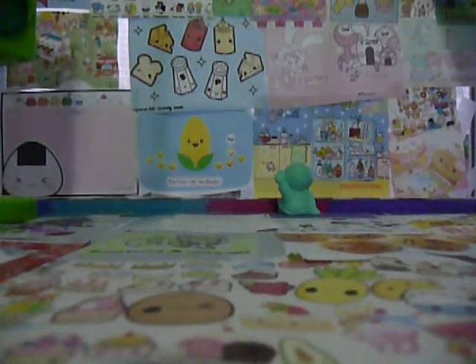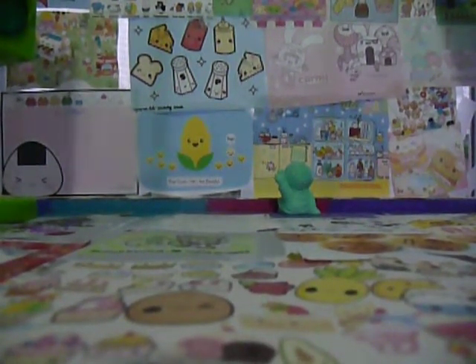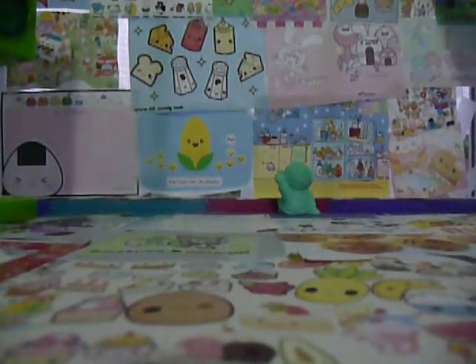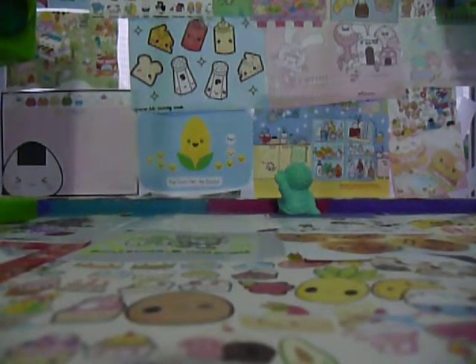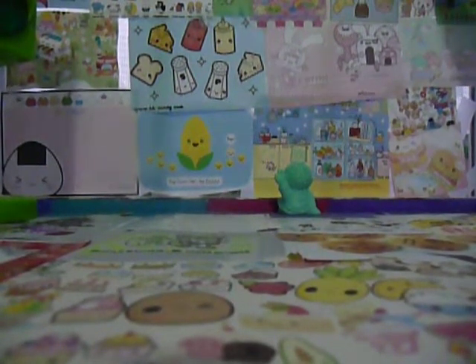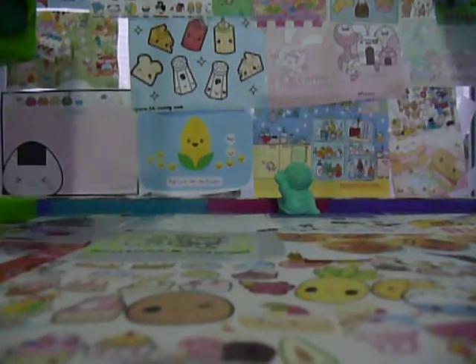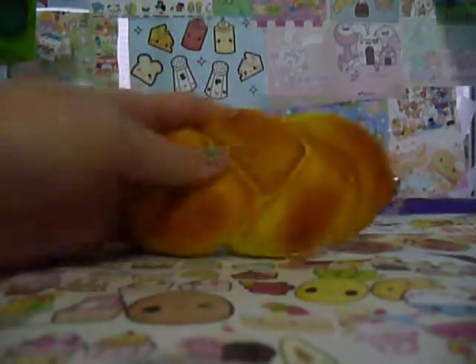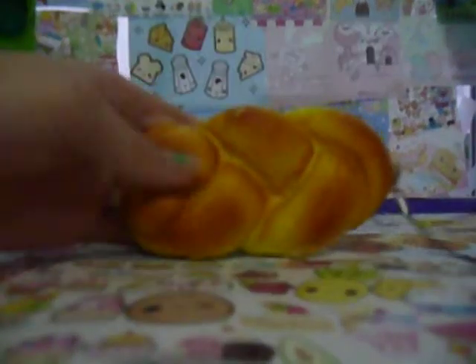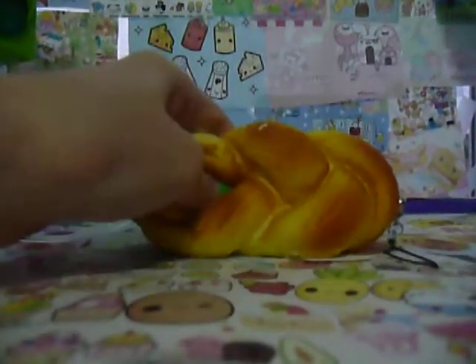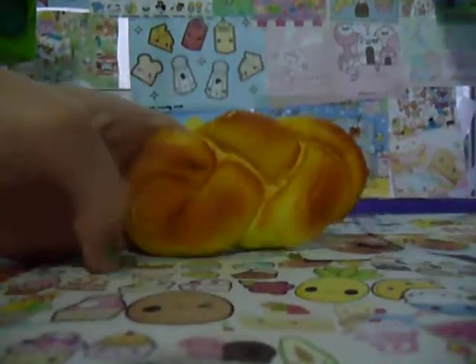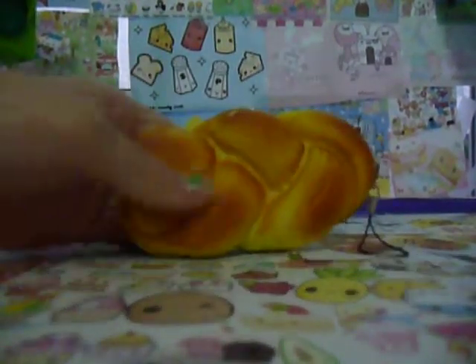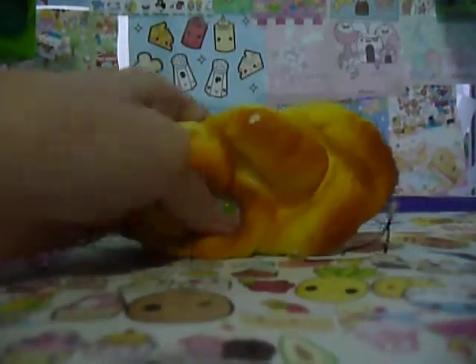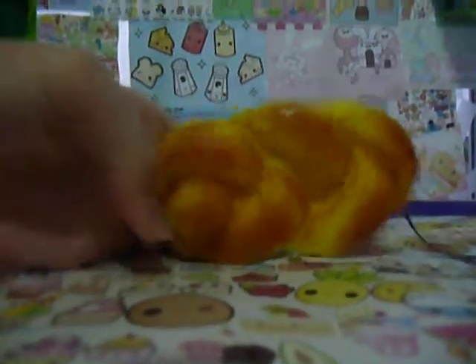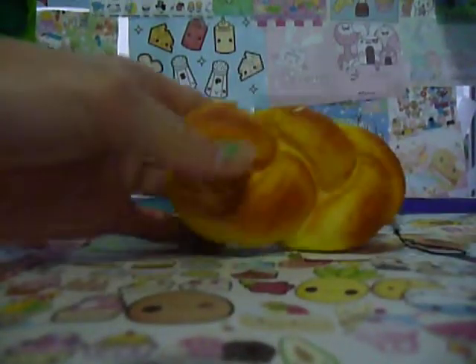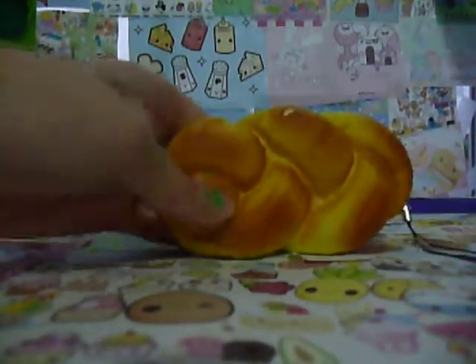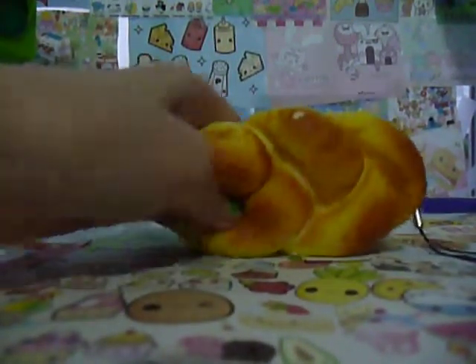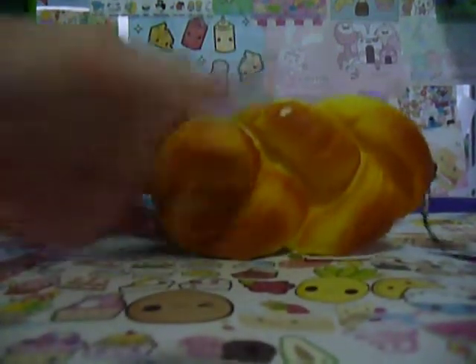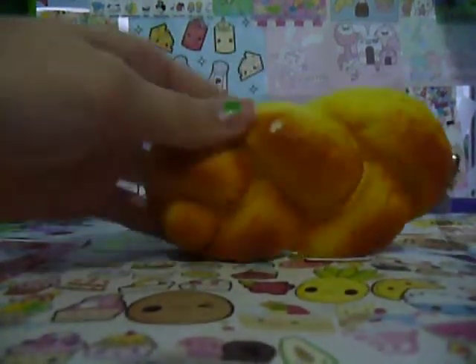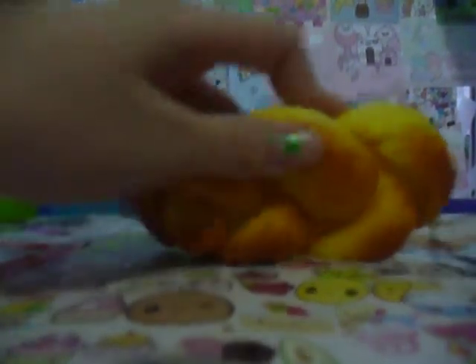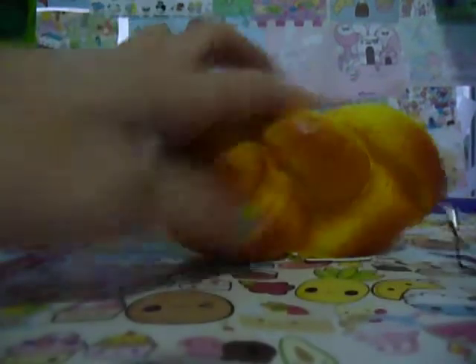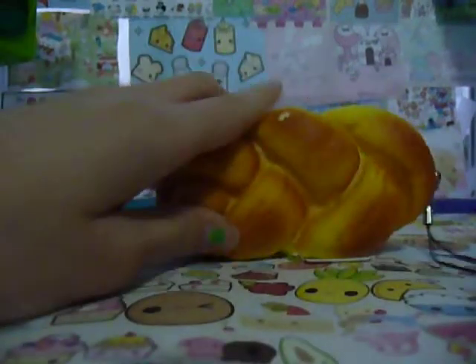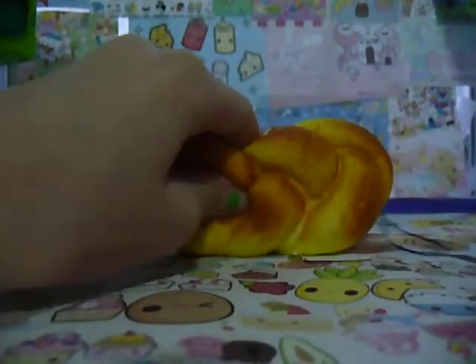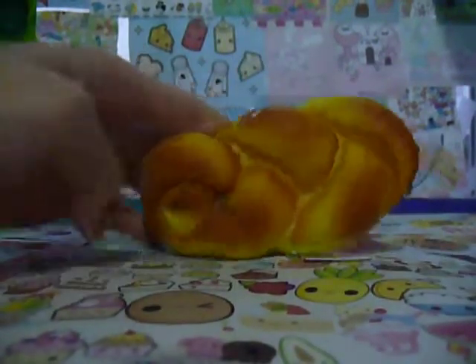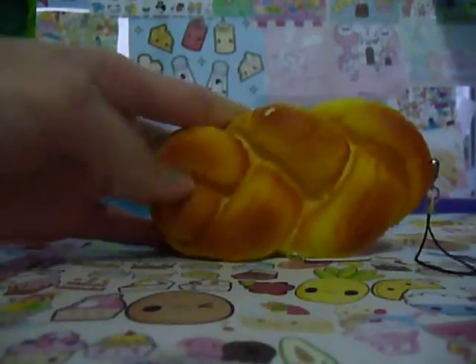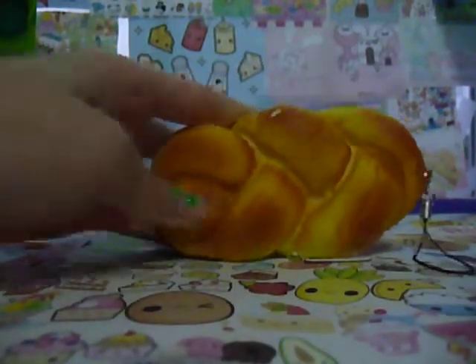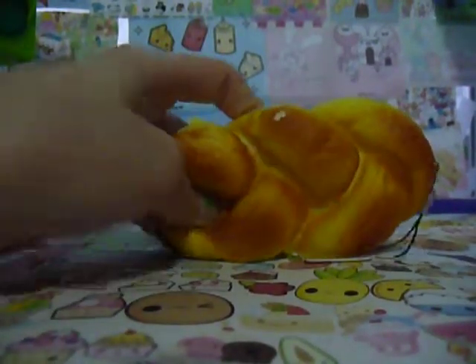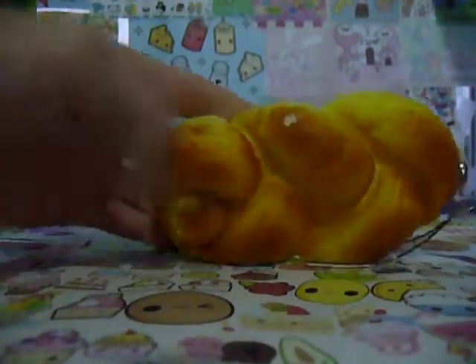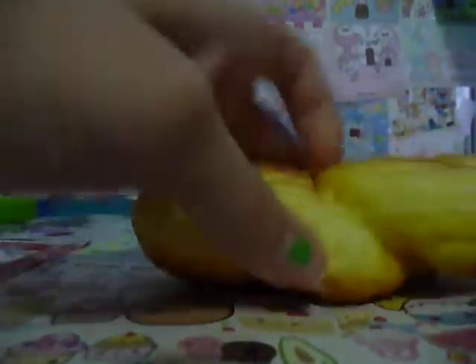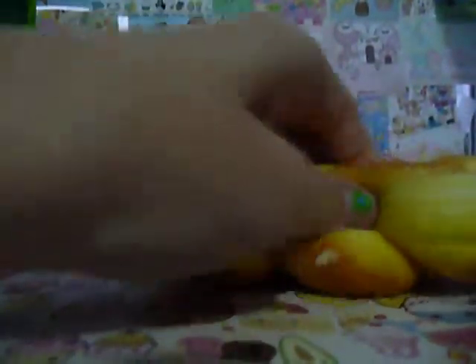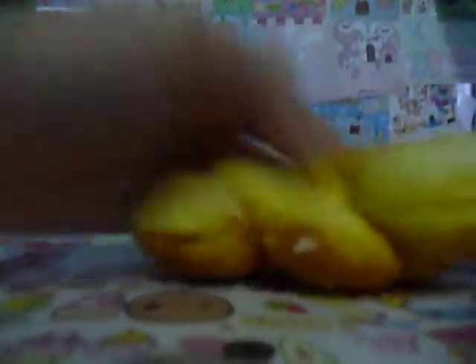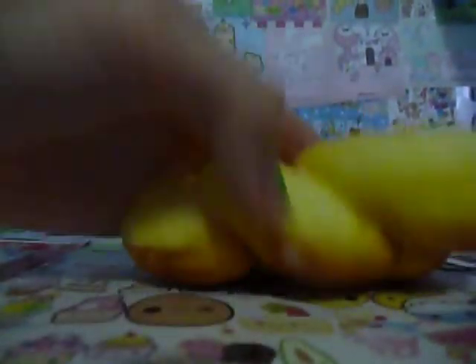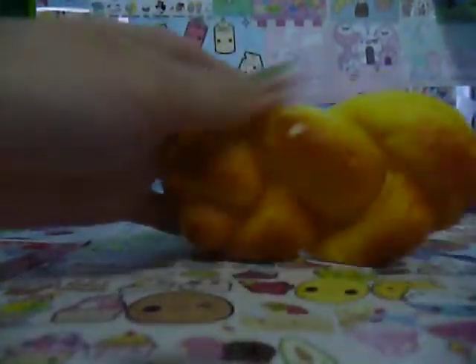First, I got this loaf of bread — I'm not going to say where they're from because that would take too long. So I got this gourmet bun, and it's really squishy.